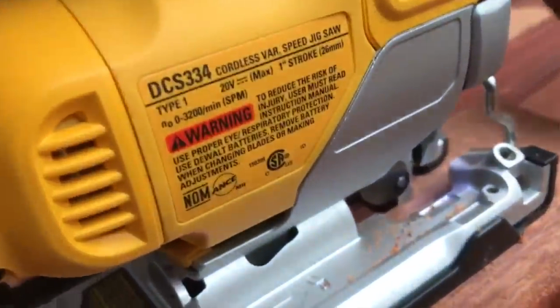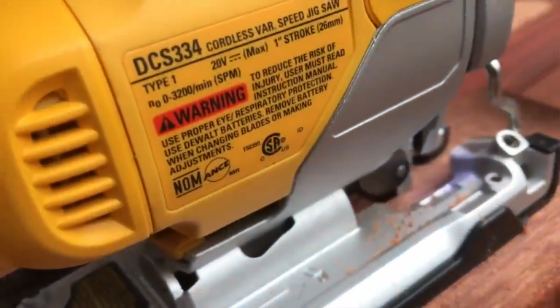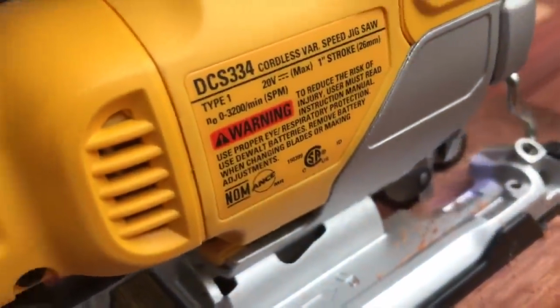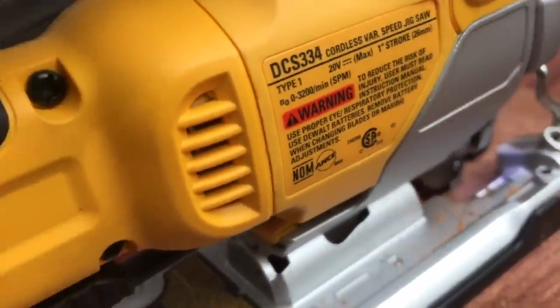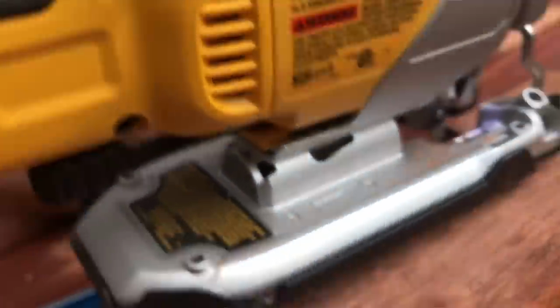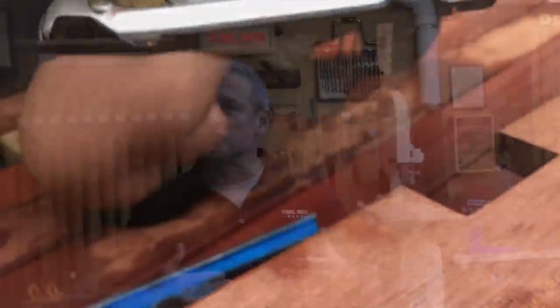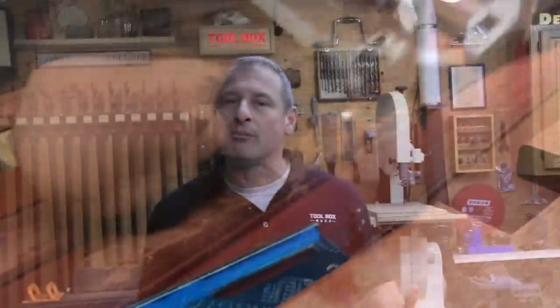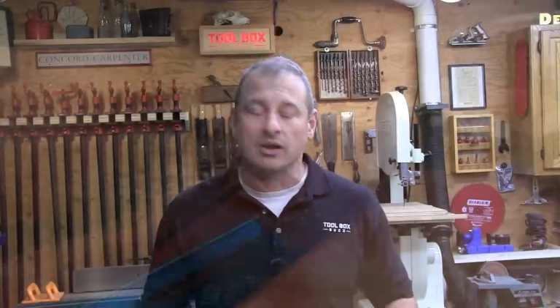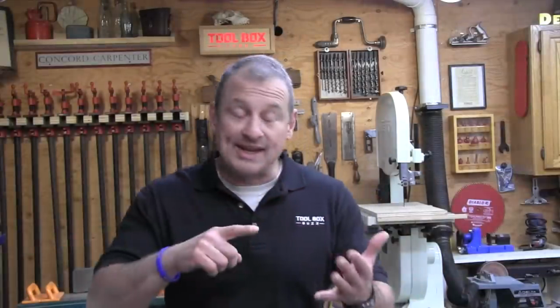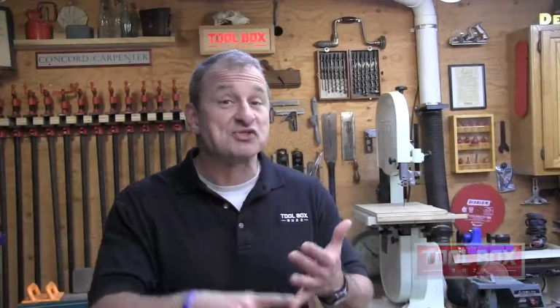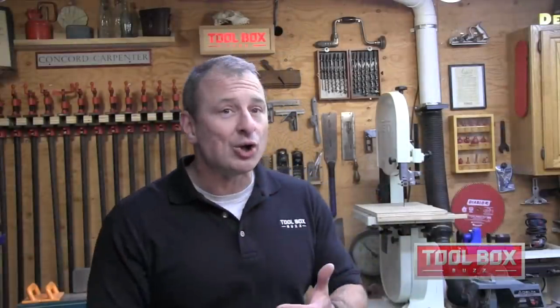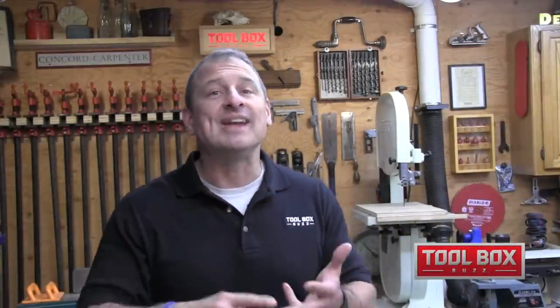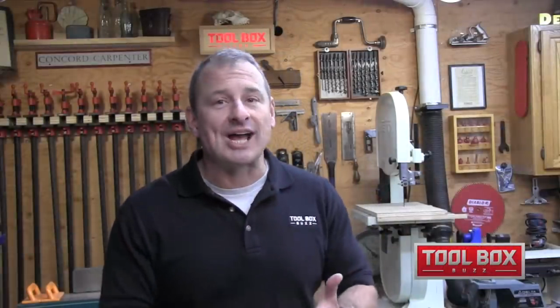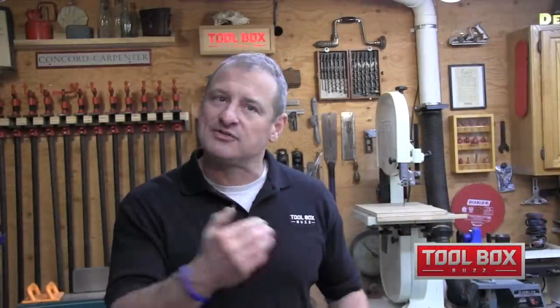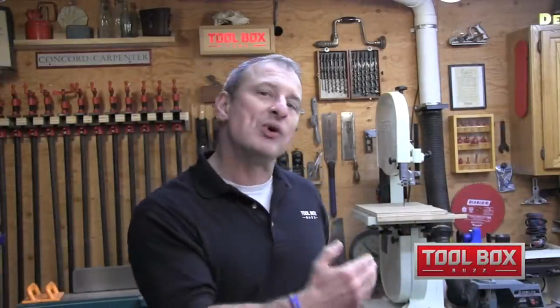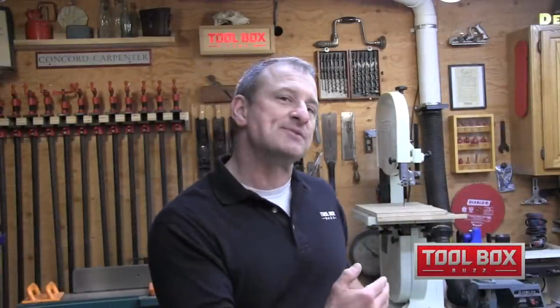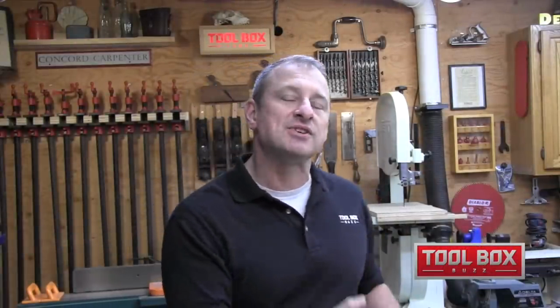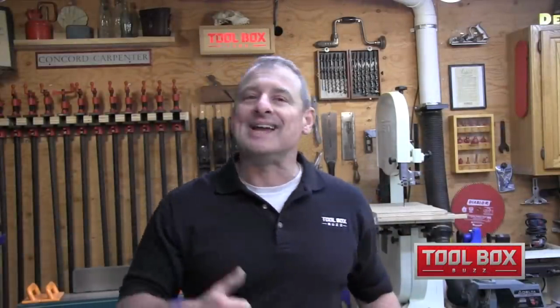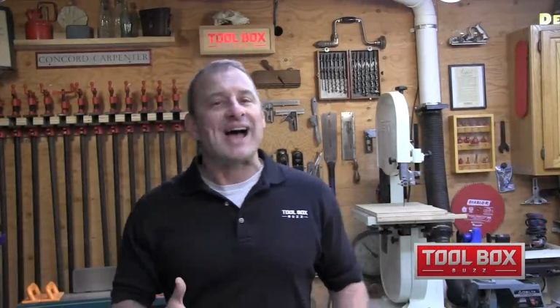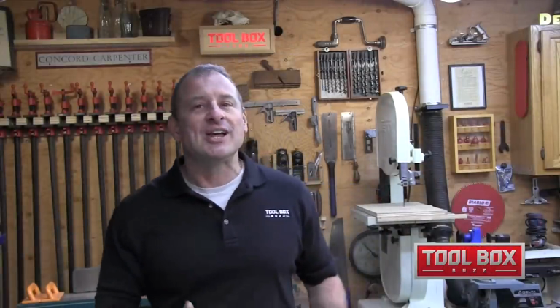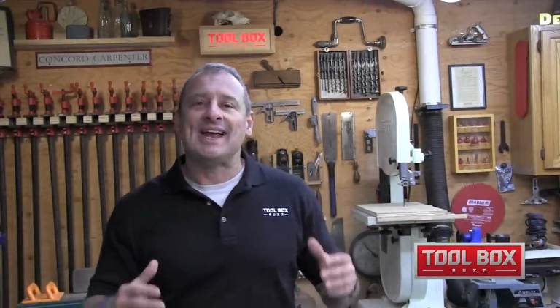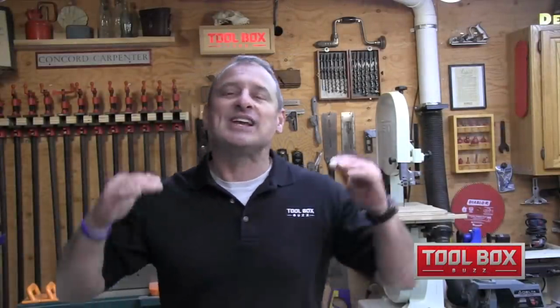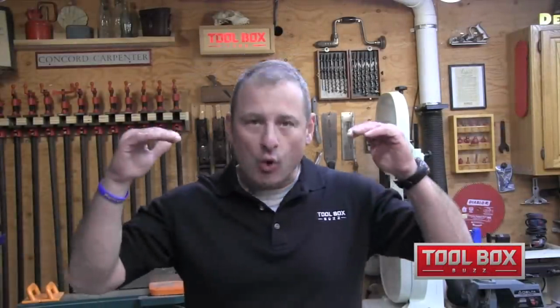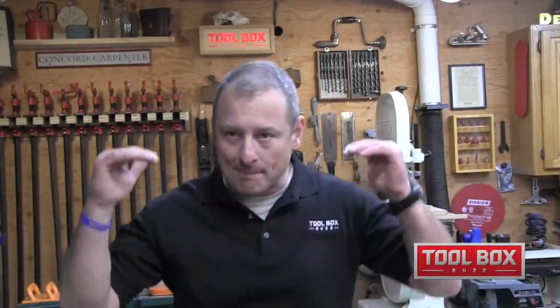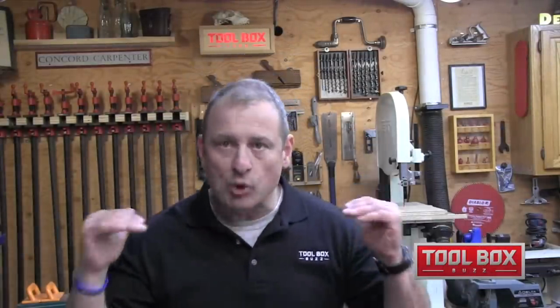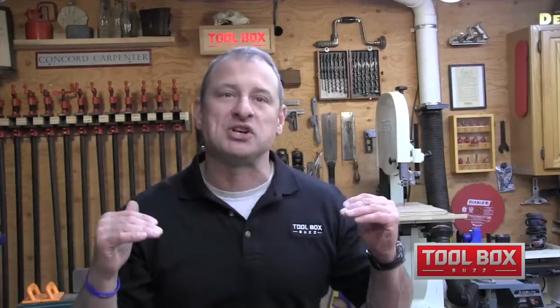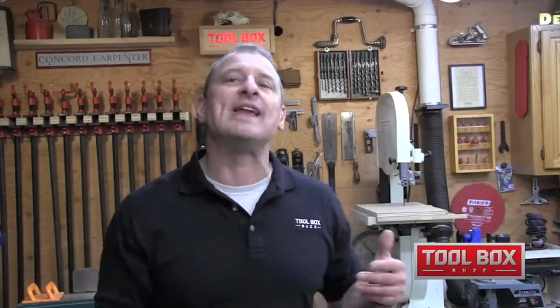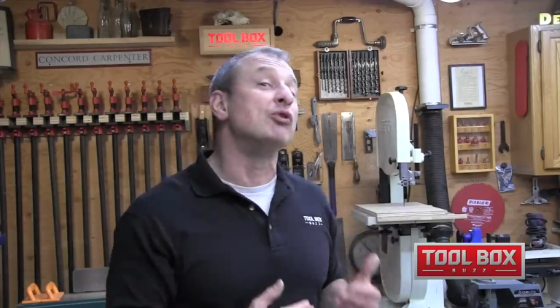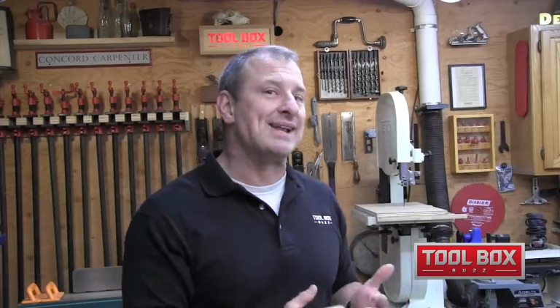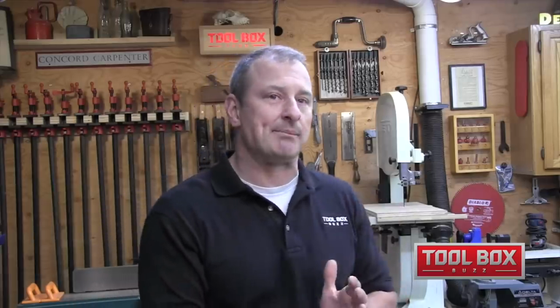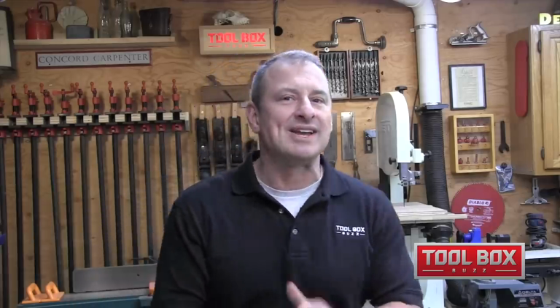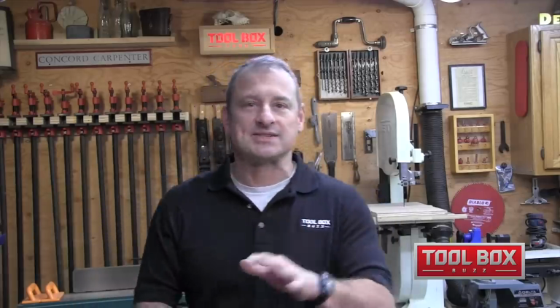DeWalt redesigned this newer model. It is smaller, it is lighter — it's 4.6 pounds — it's faster, and it has a lower motor position and improved blade clamp, which I'll get into.